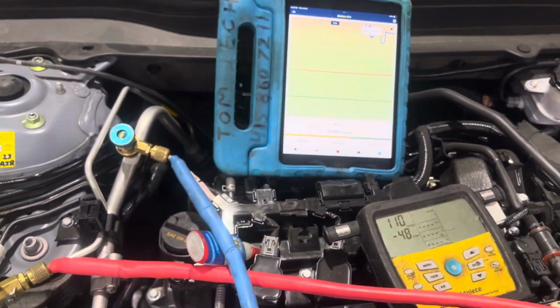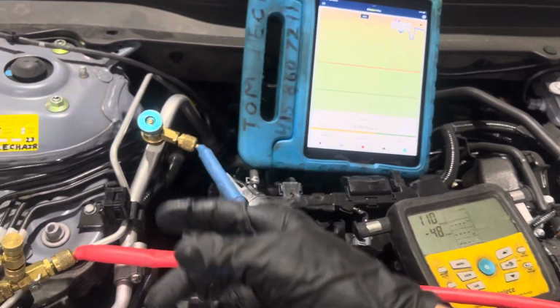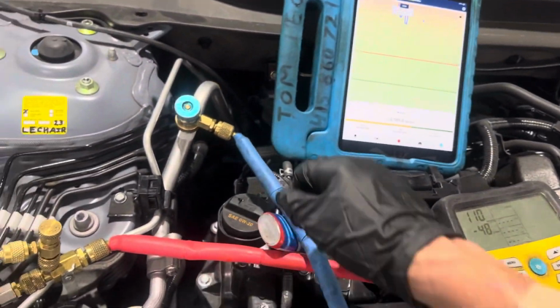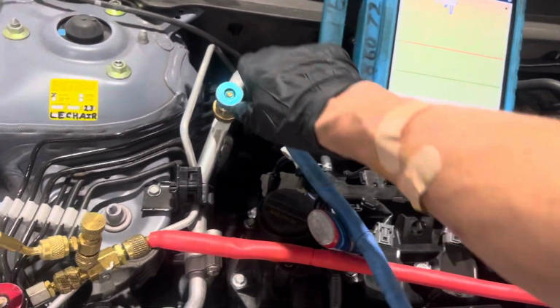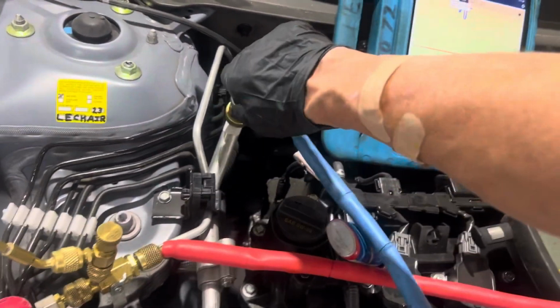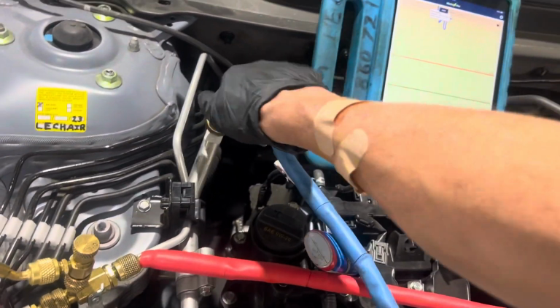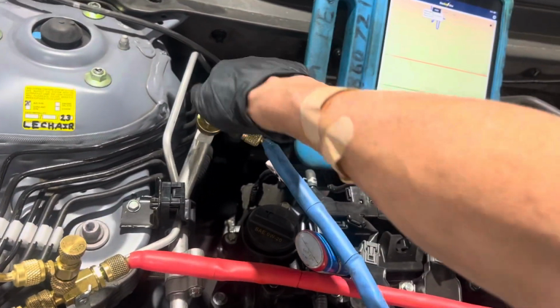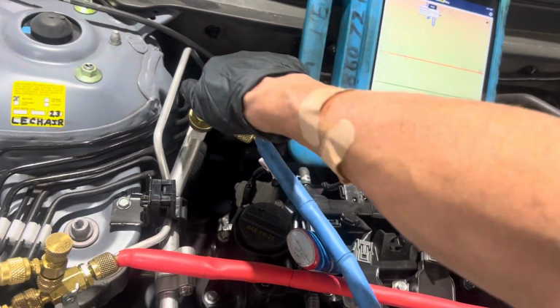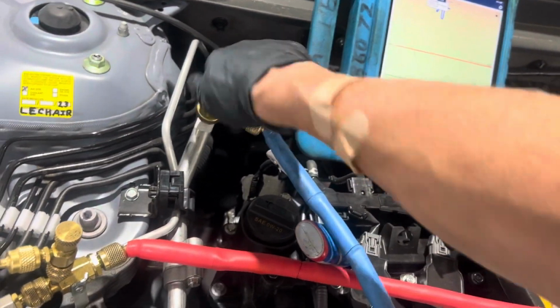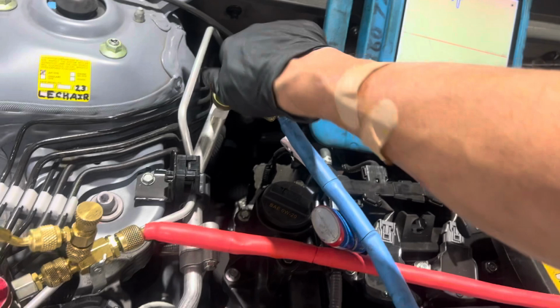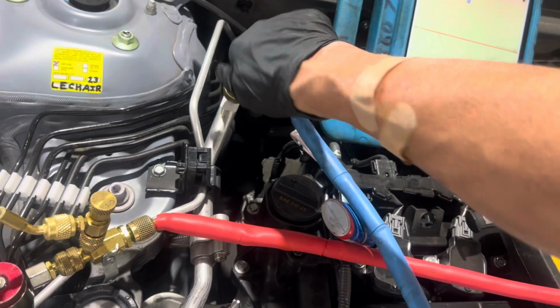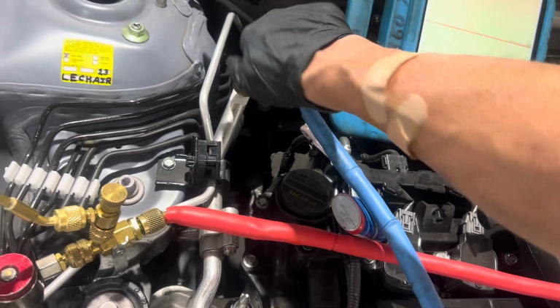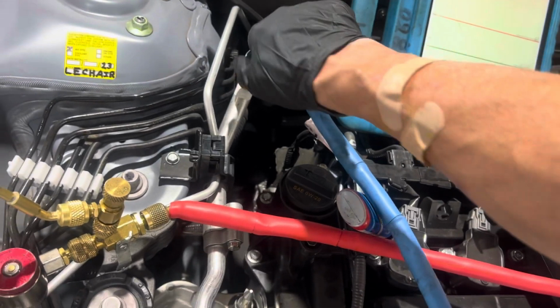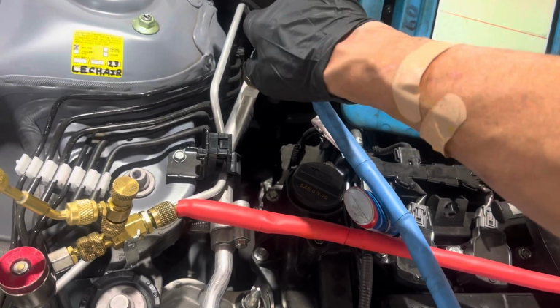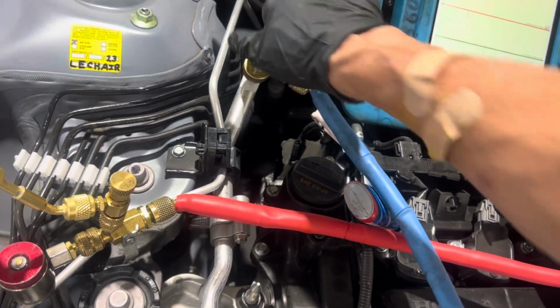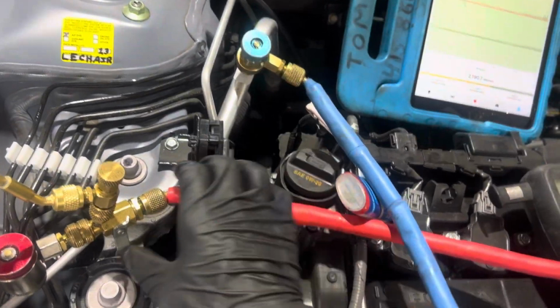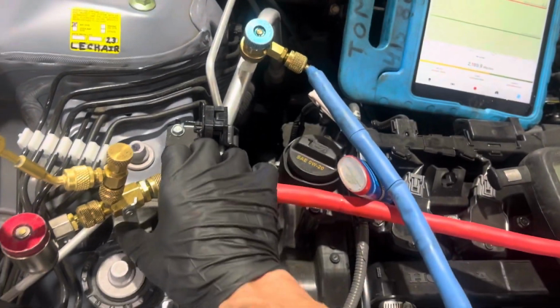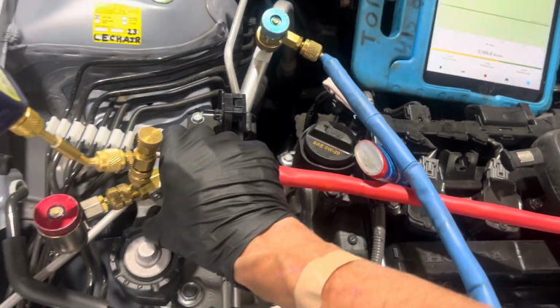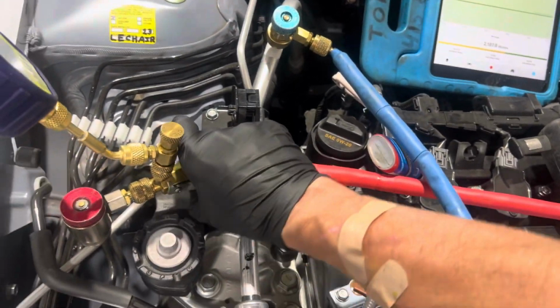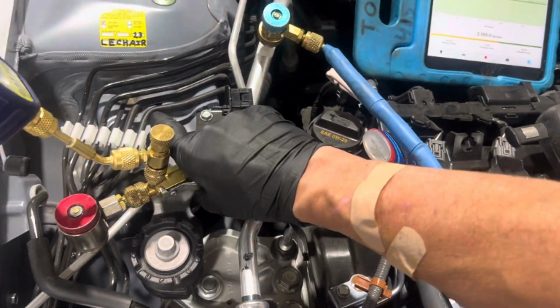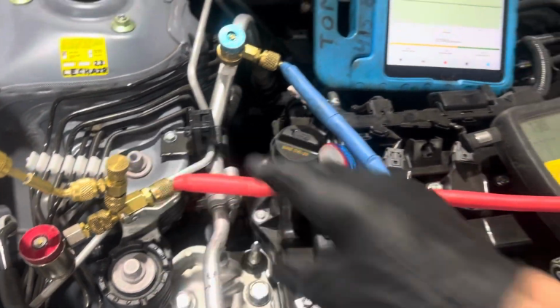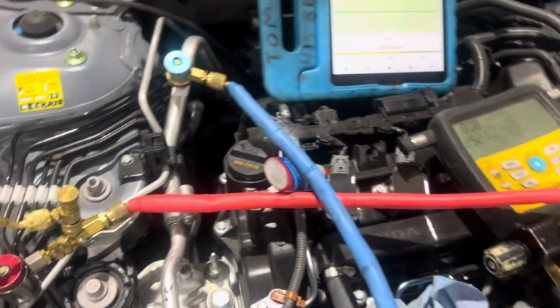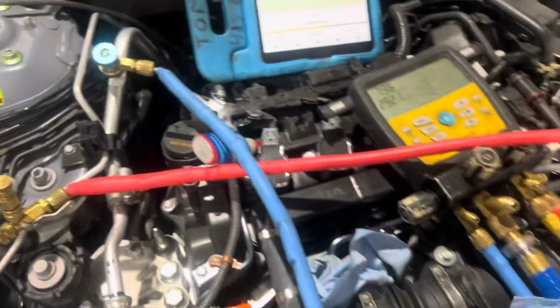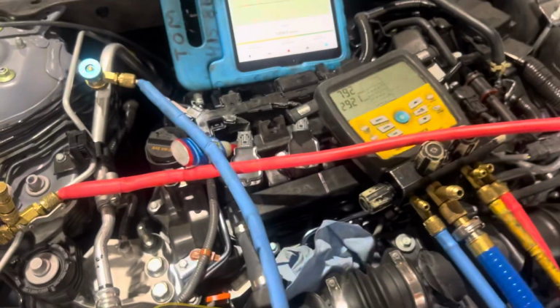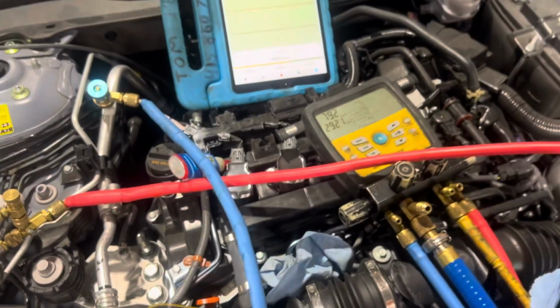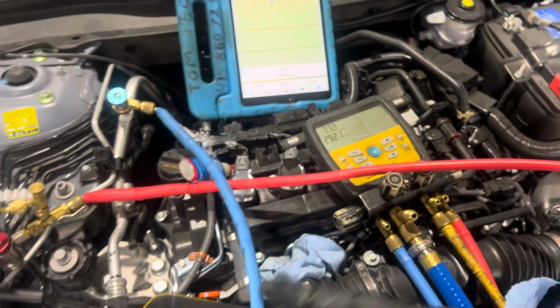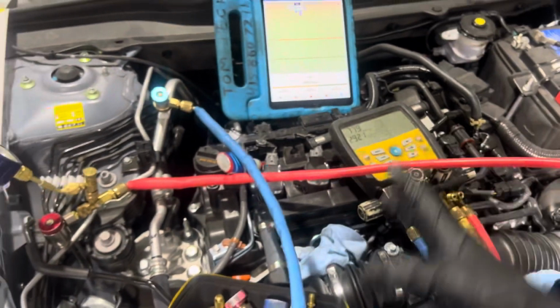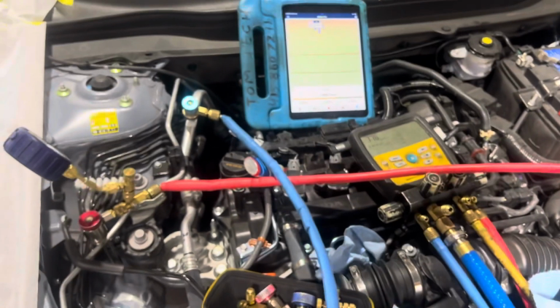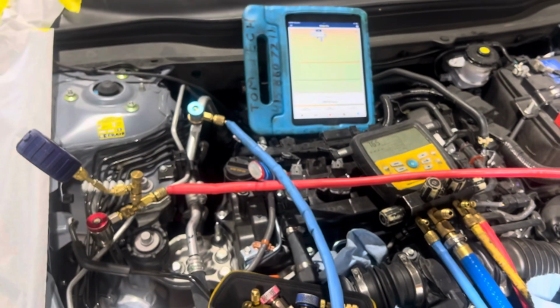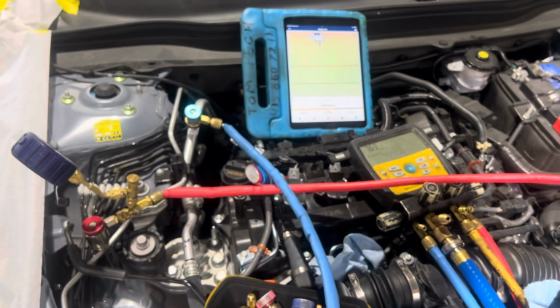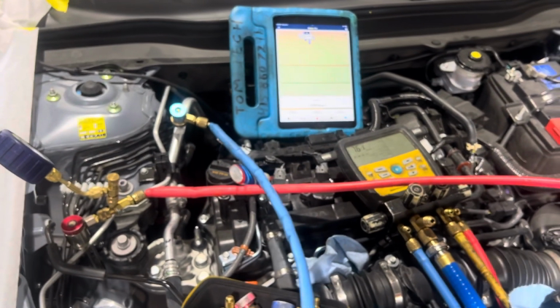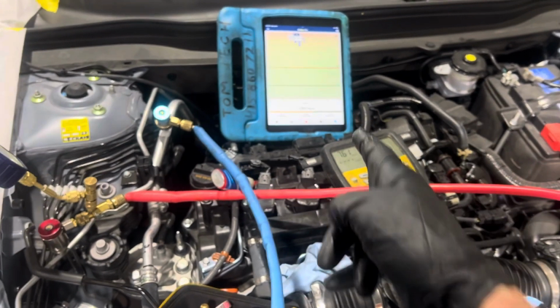So I'm going to open it back up. We're going to do this some more, and I'm going to get onto the other car on the other side of the shop. I got another one to do, so I could do this while I leave this on the vacuum pump. We'll be back.